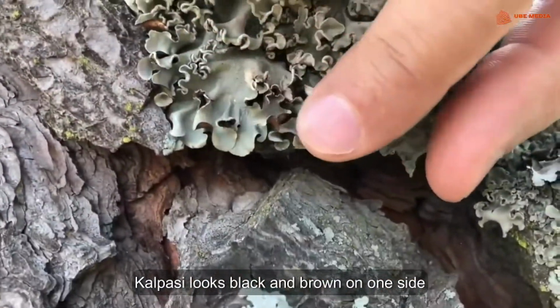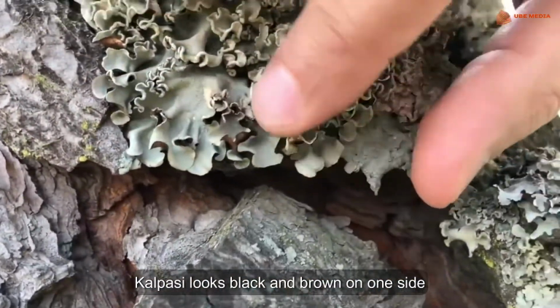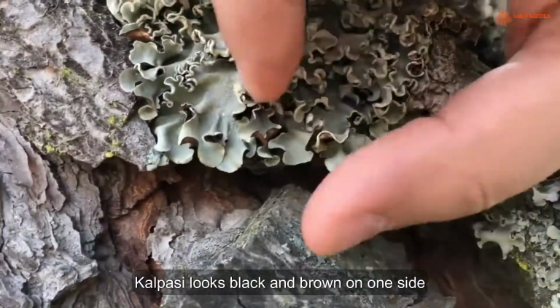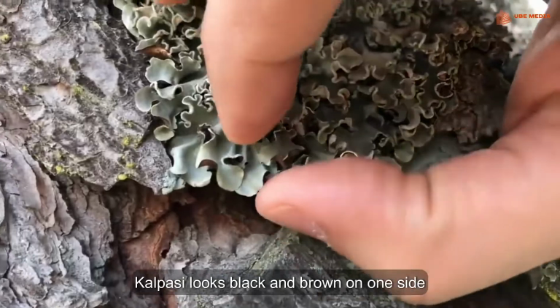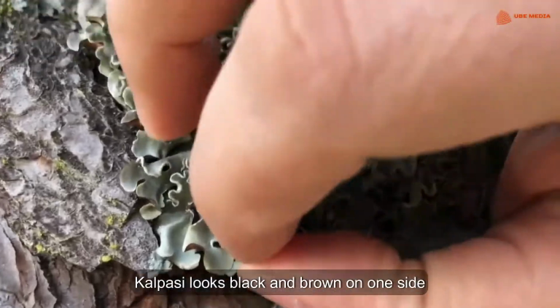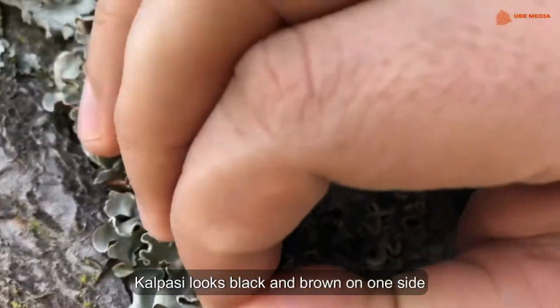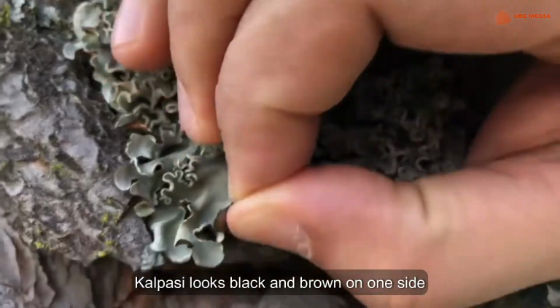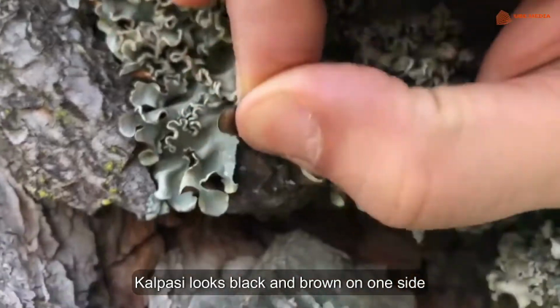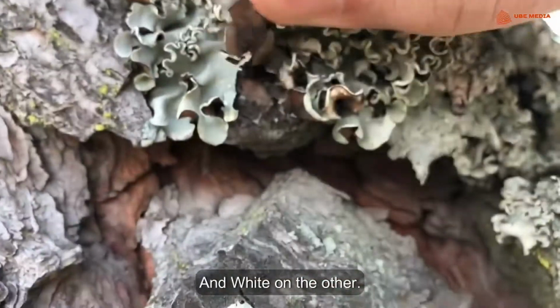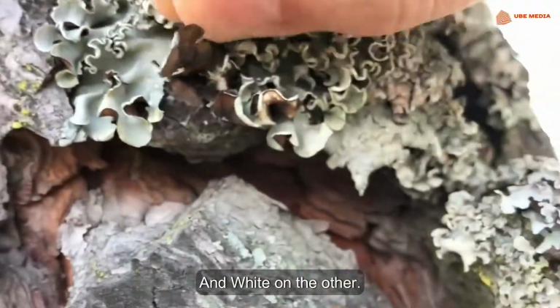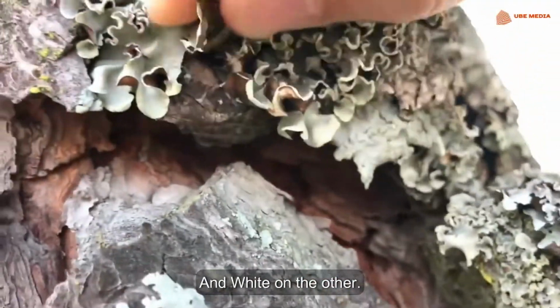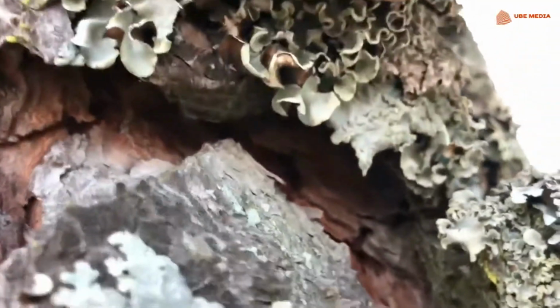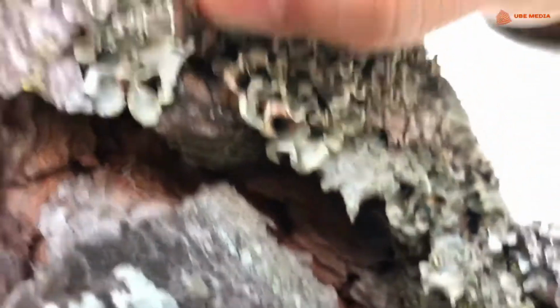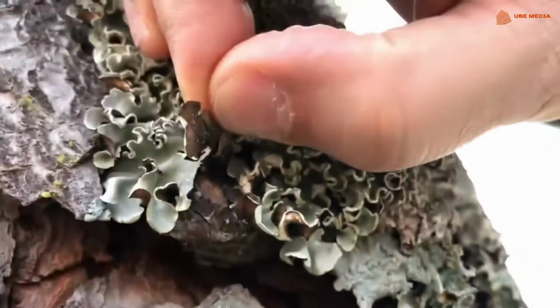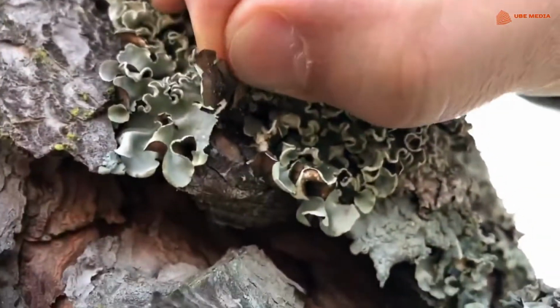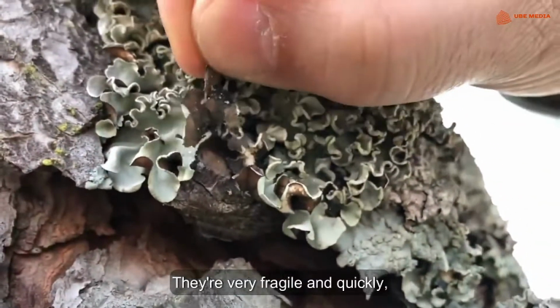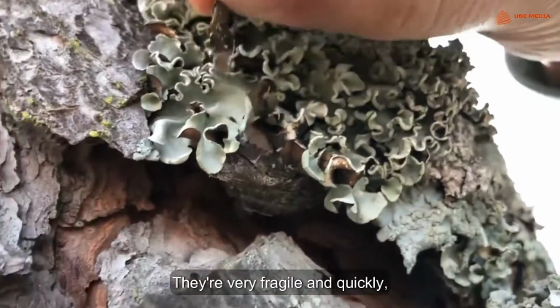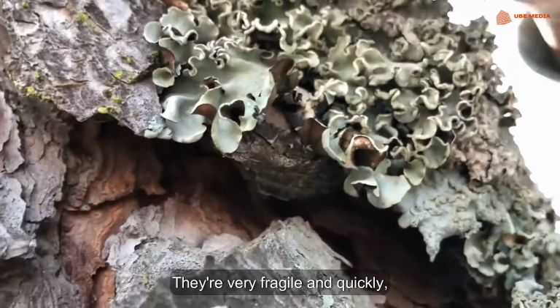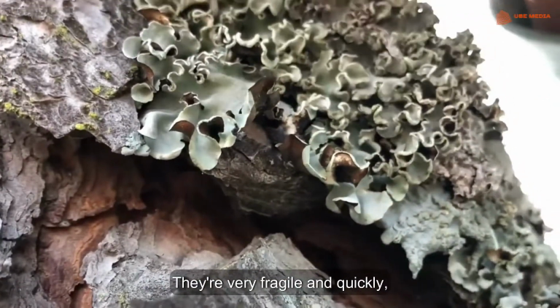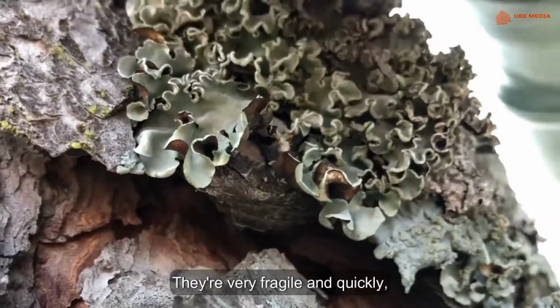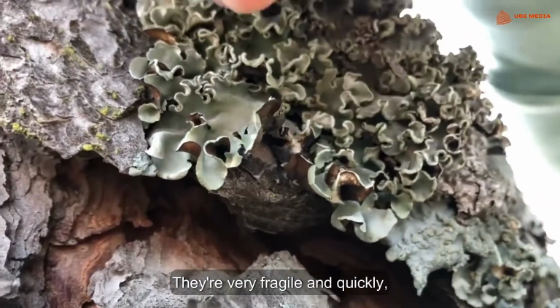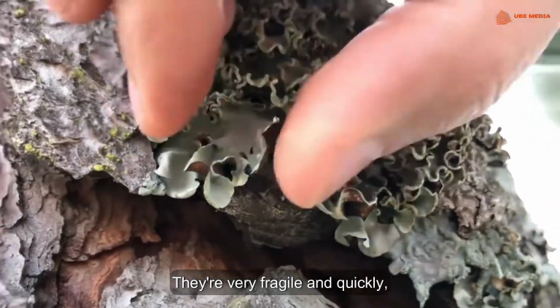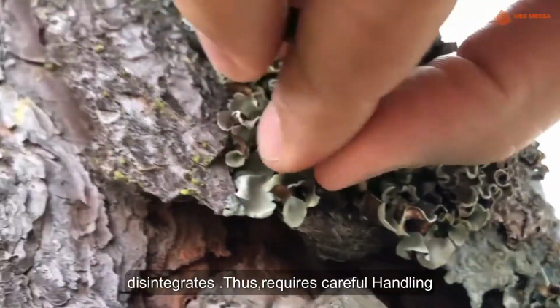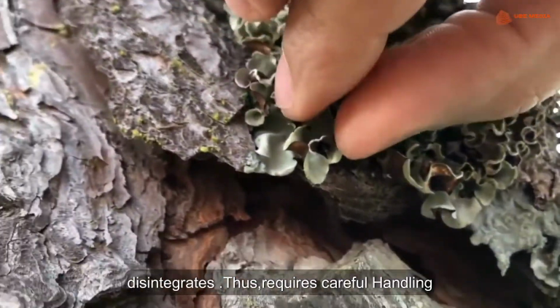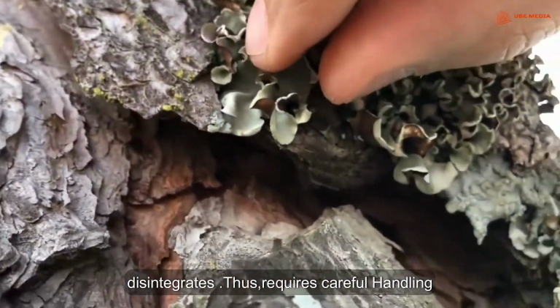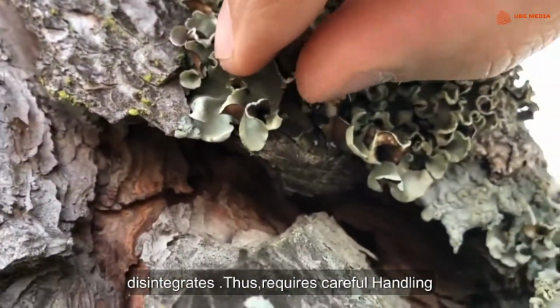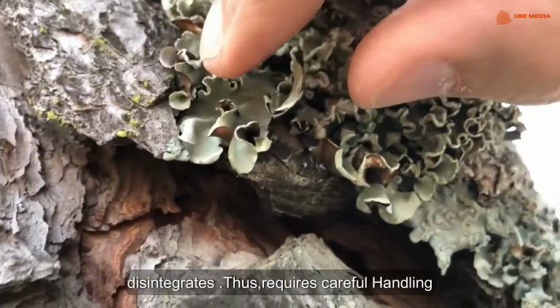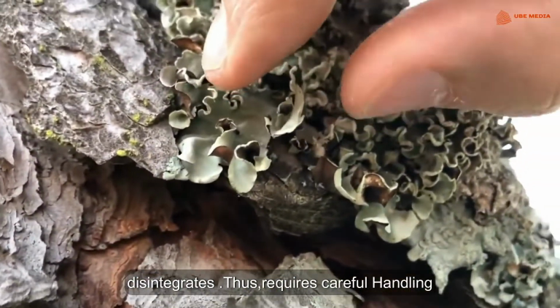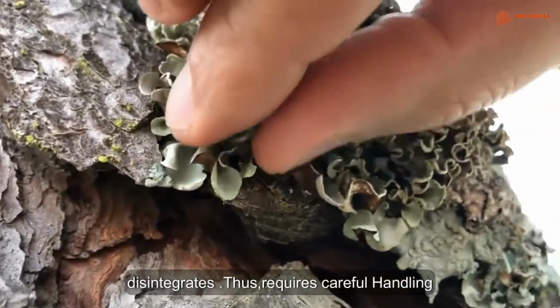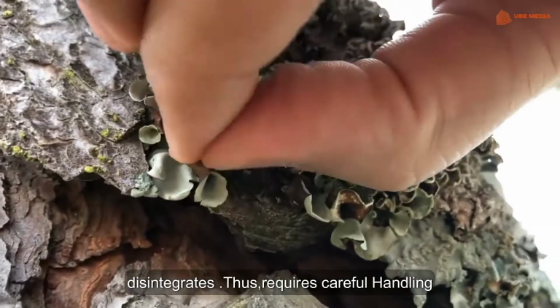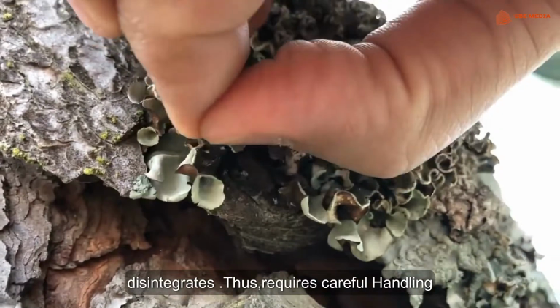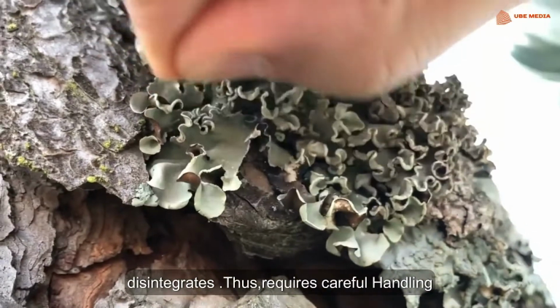Kalpasi looks black and brown on one side and white on the other. They are very fragile and quickly disintegrate, thus requires careful handling.